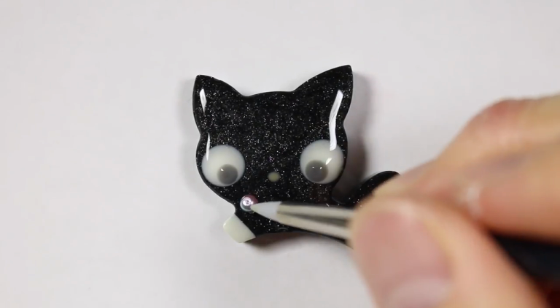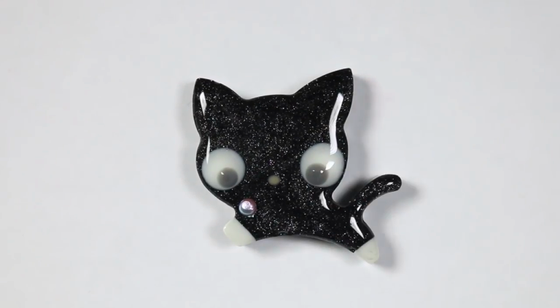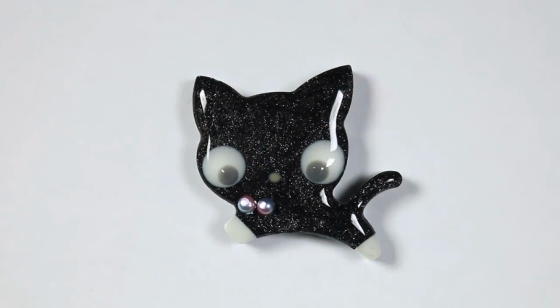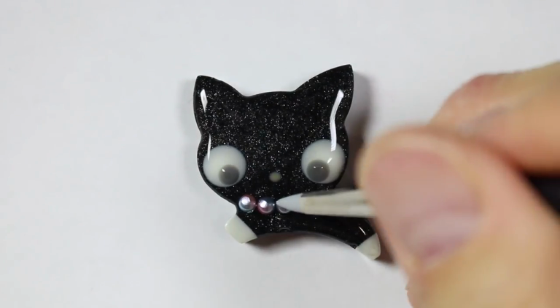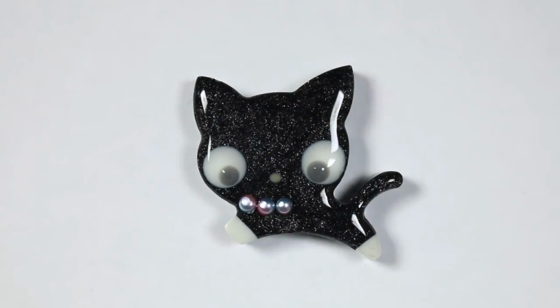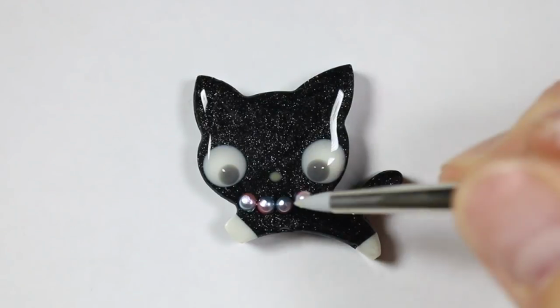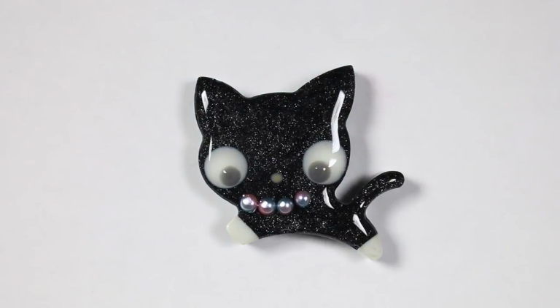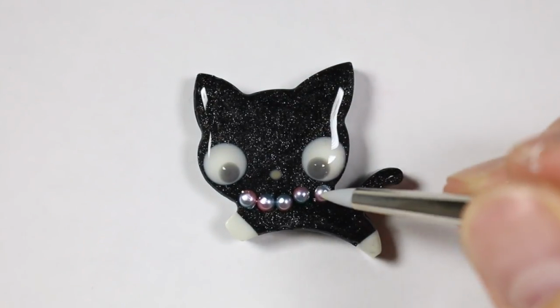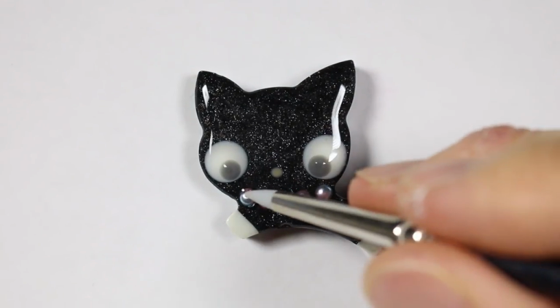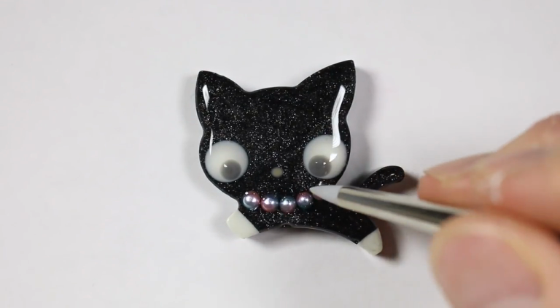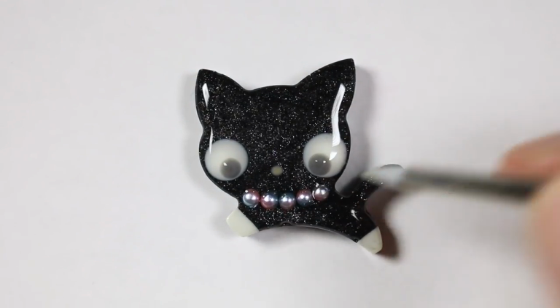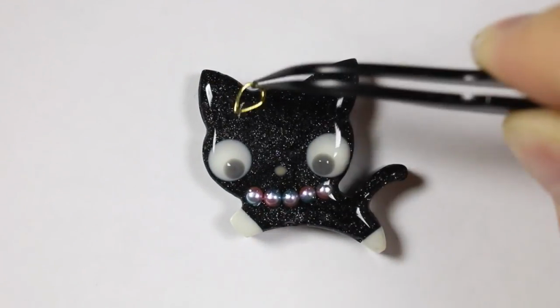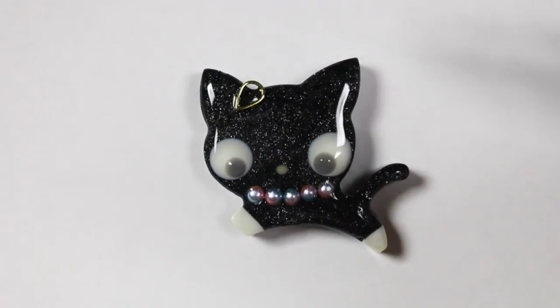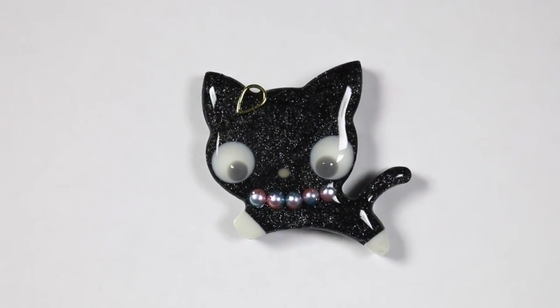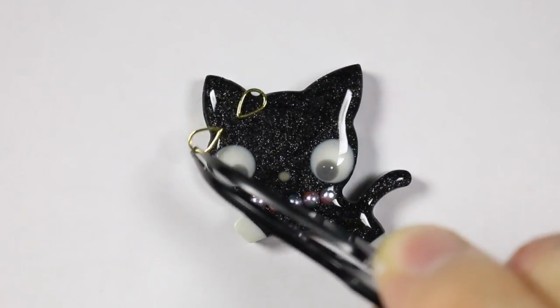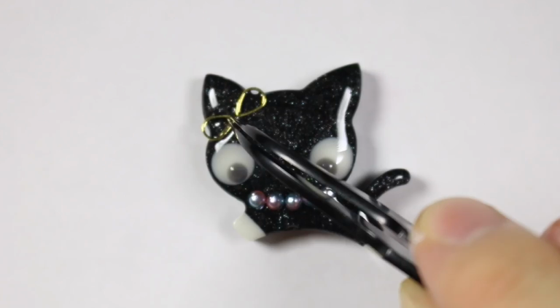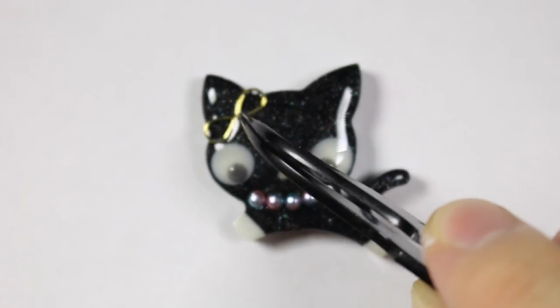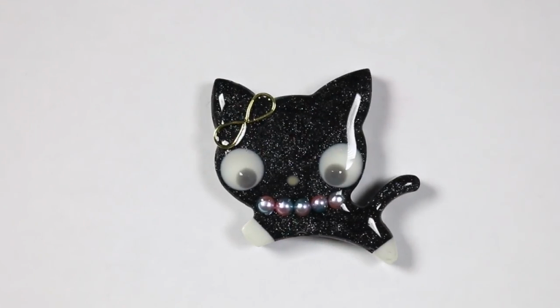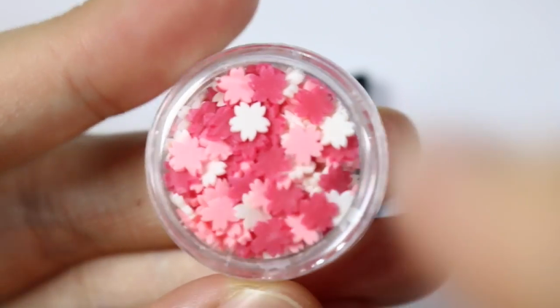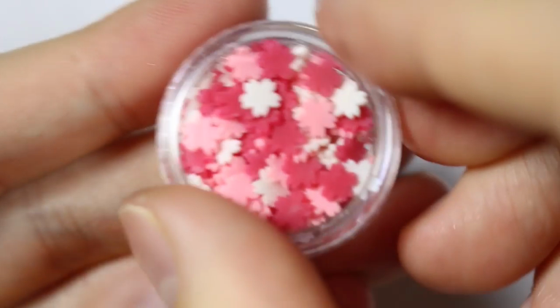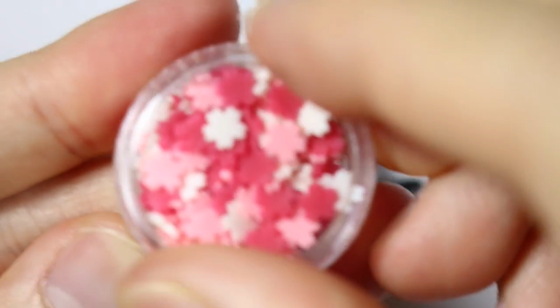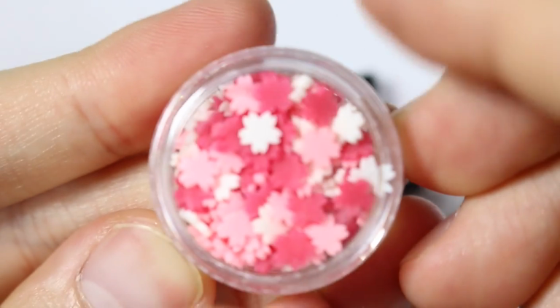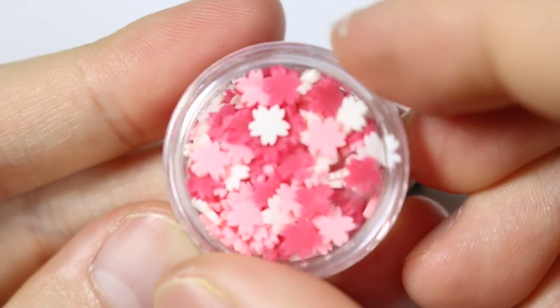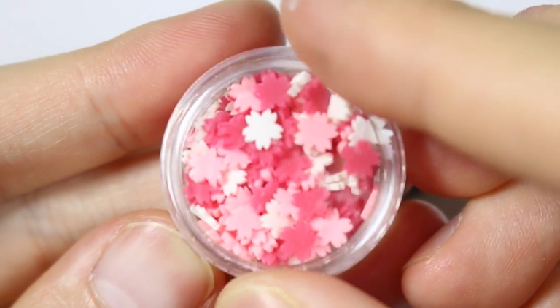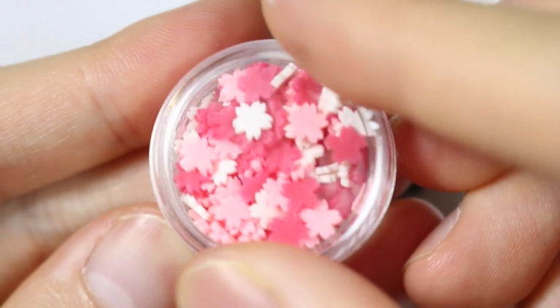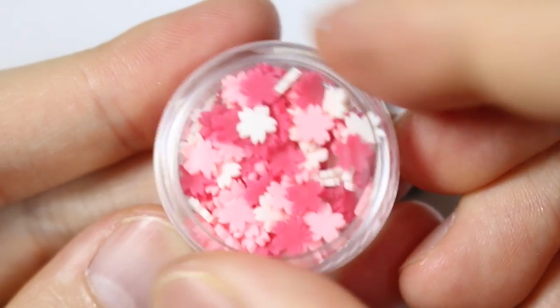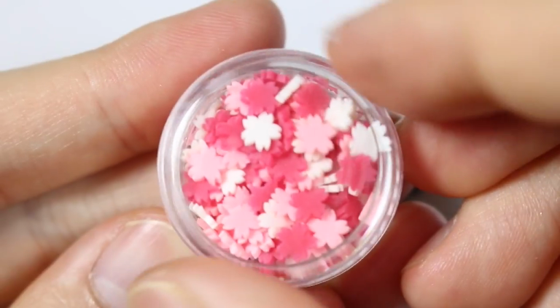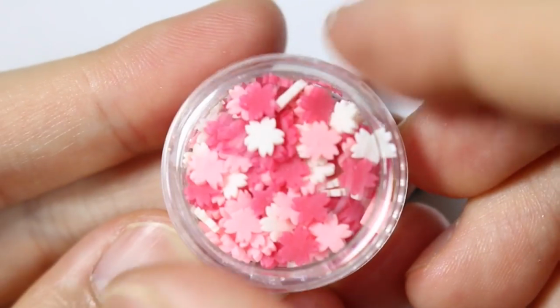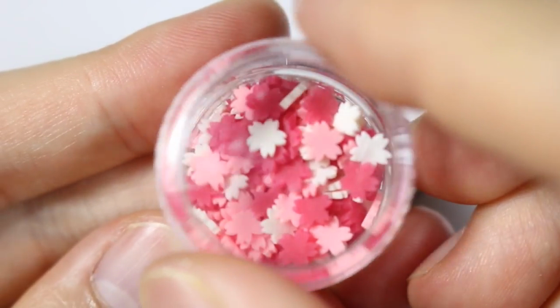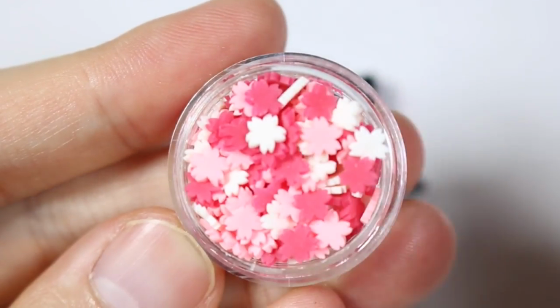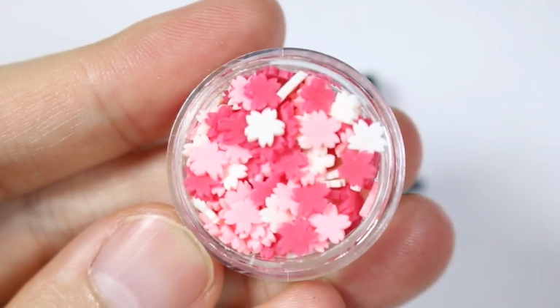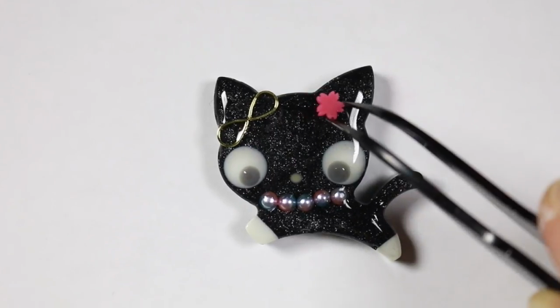I'm going to make this a super bougie cat, so I'm going to give it a pearl necklace and two water drop gold frames to make it into a bow, and I'm adding some flower little clay pieces just for extra decoration.